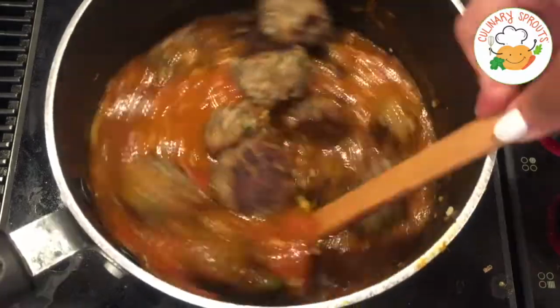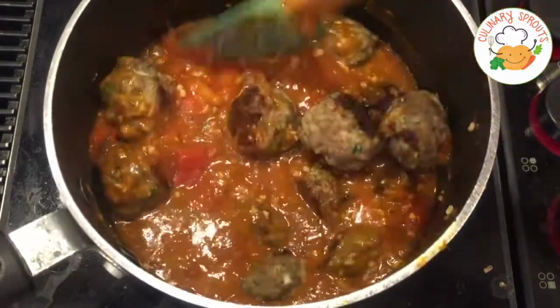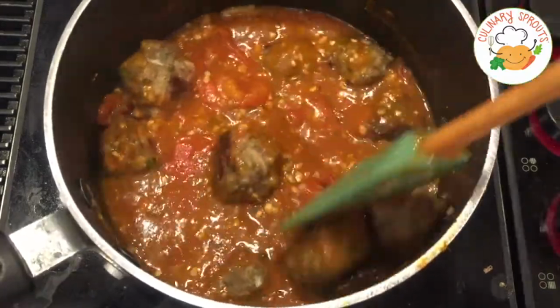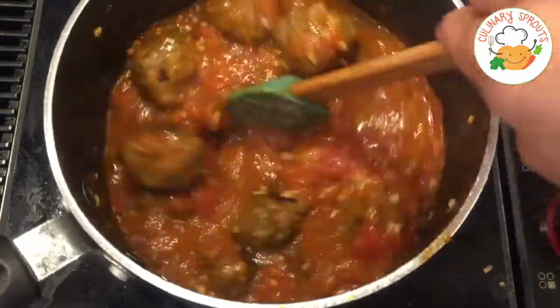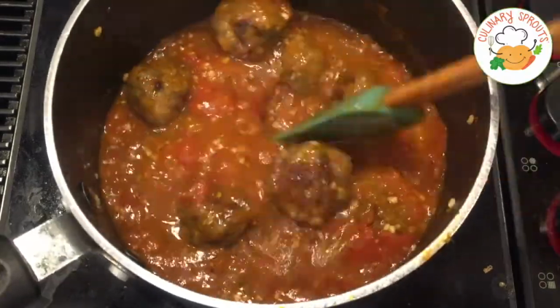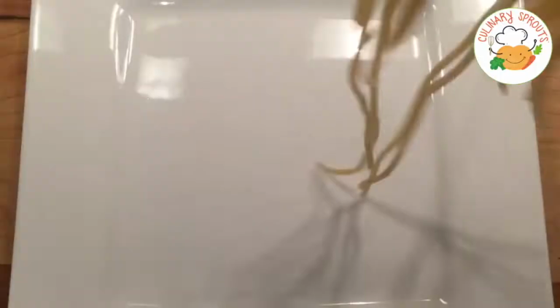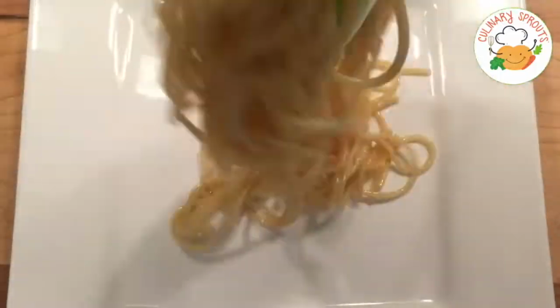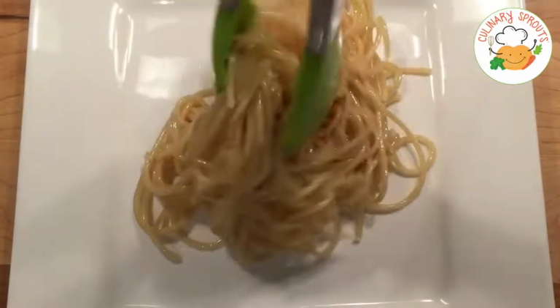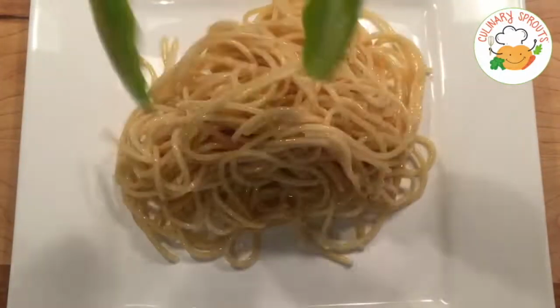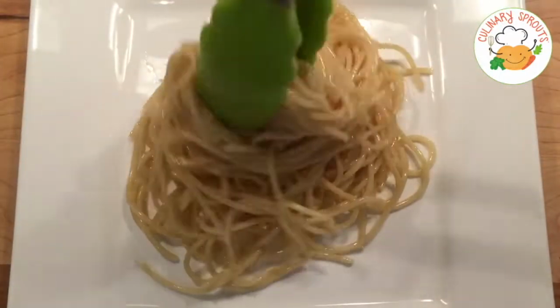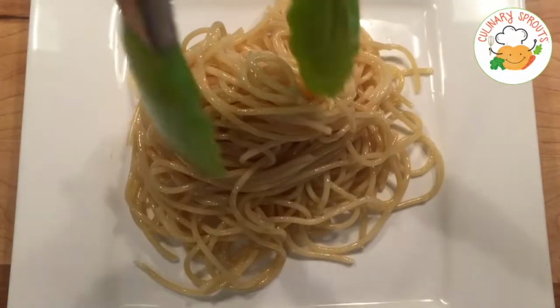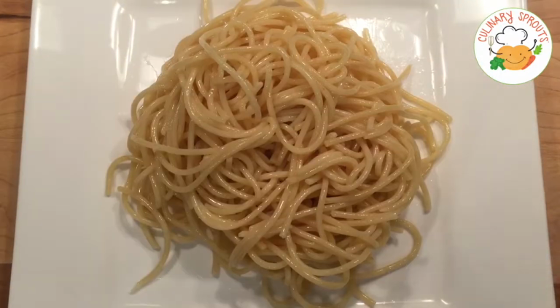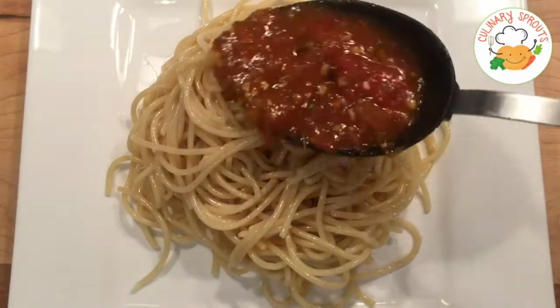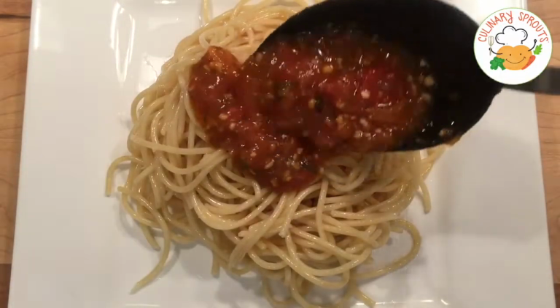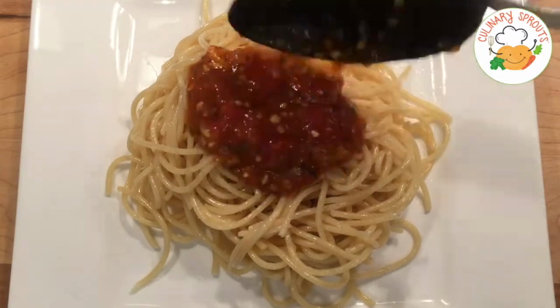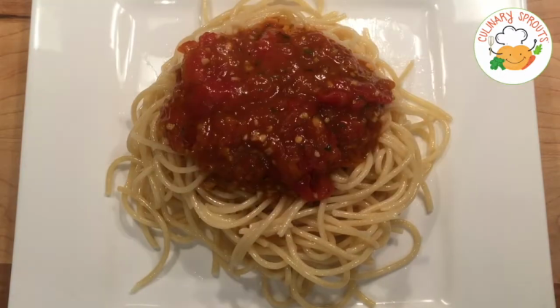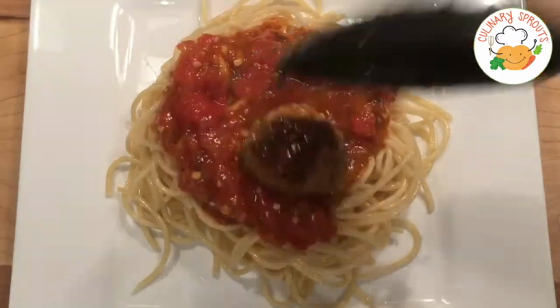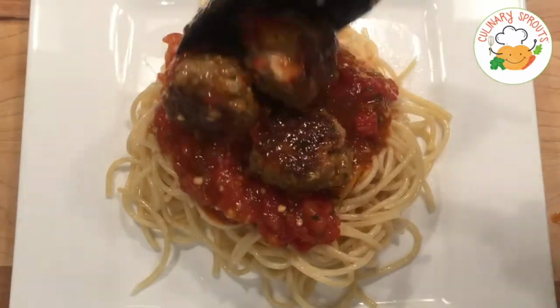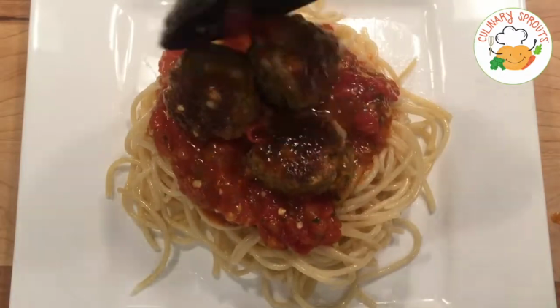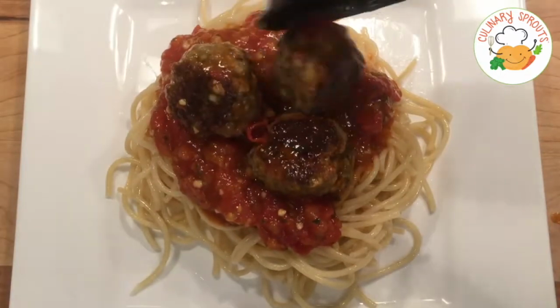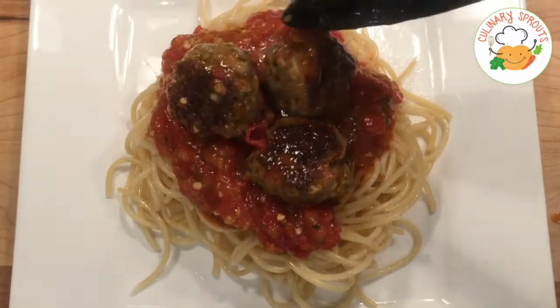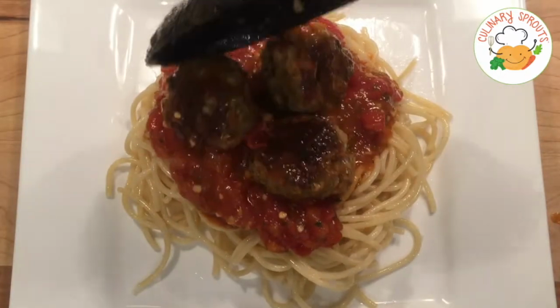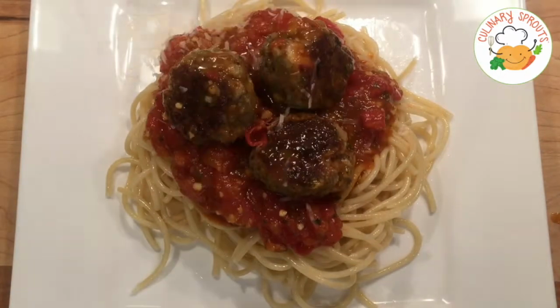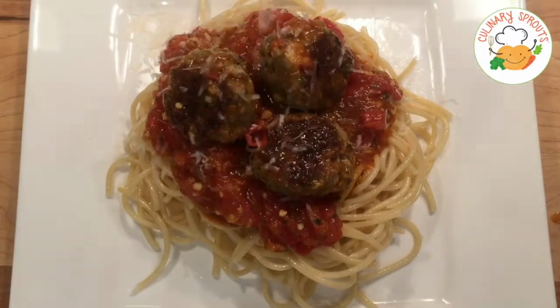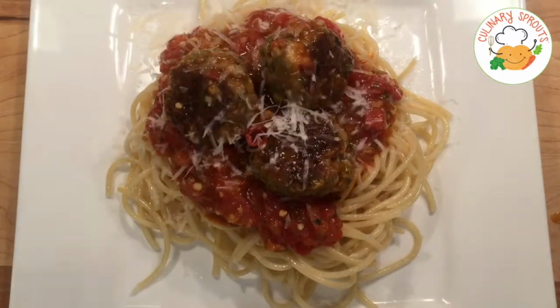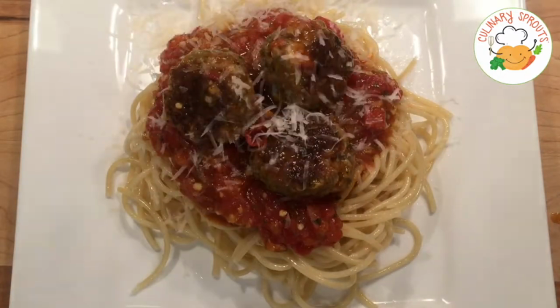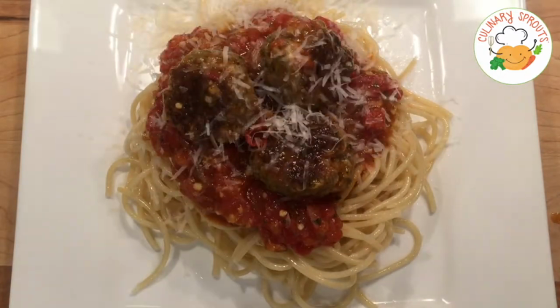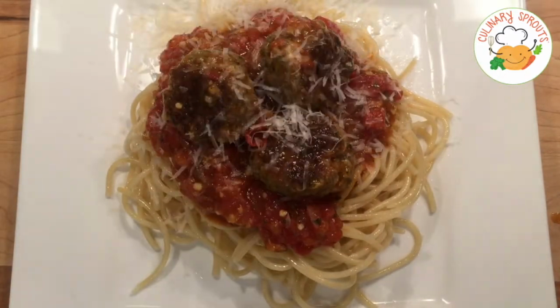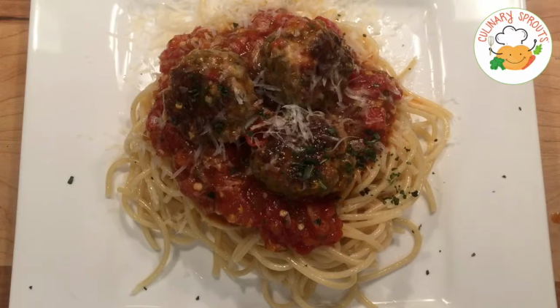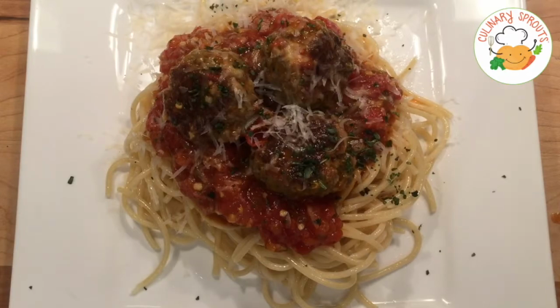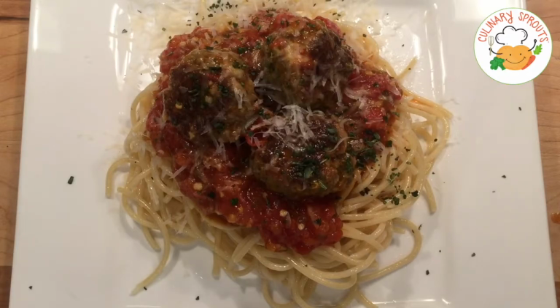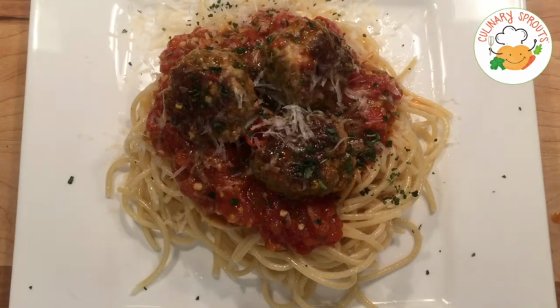Then you'll add your cooked meatballs and it's ready to eat! Plate it up and enjoy this delicious plate of spaghetti and meatballs. I like to garnish mine with a little bit of freshly grated Parmesan cheese and some more basil.